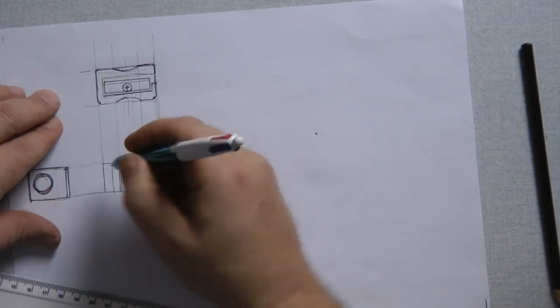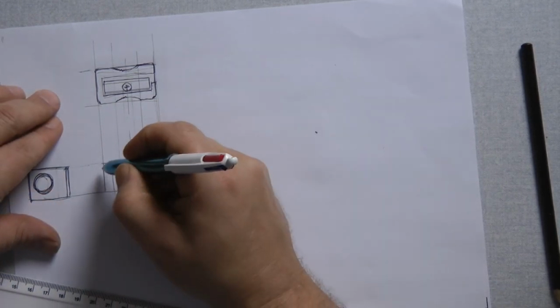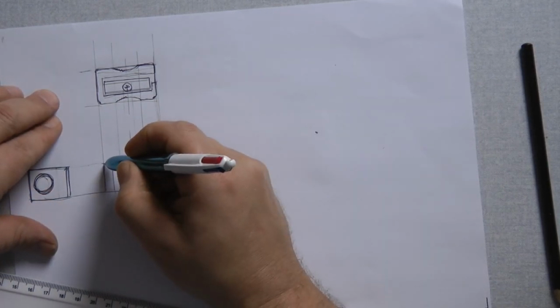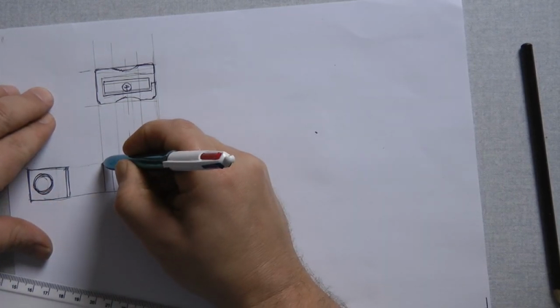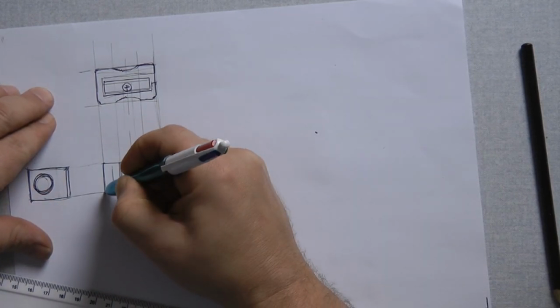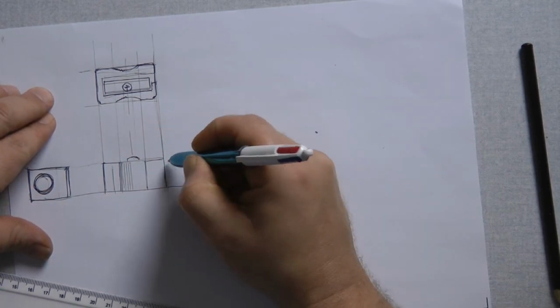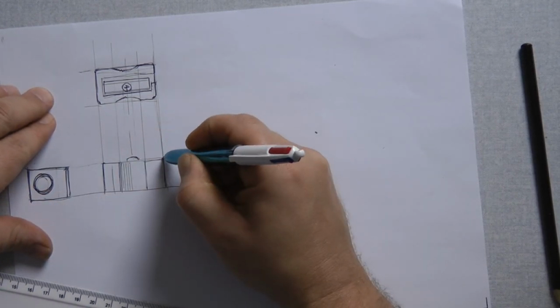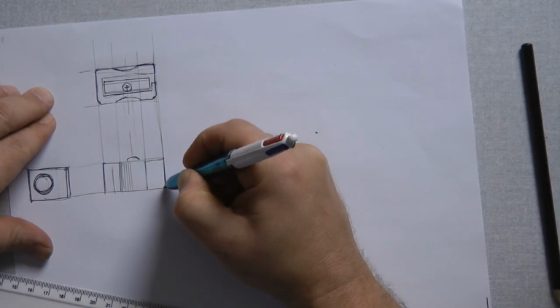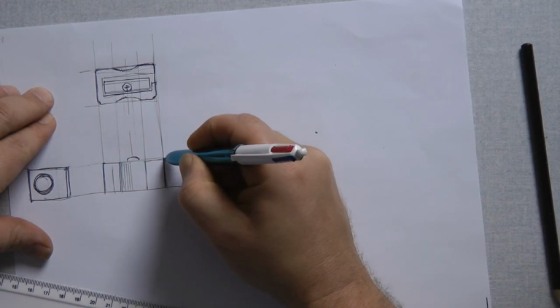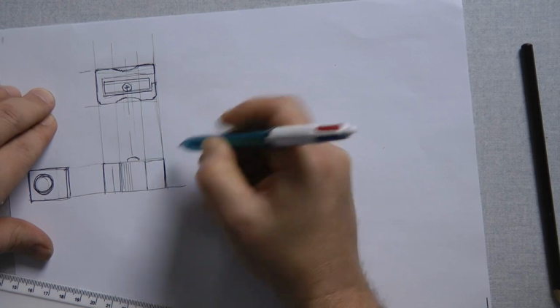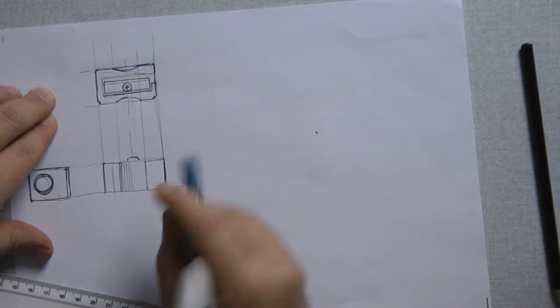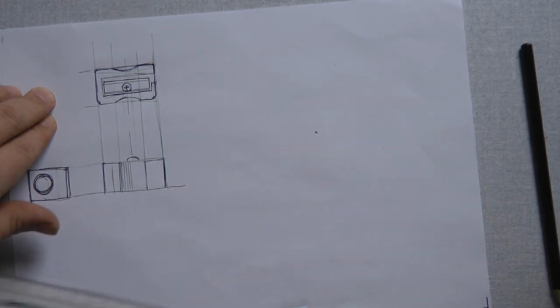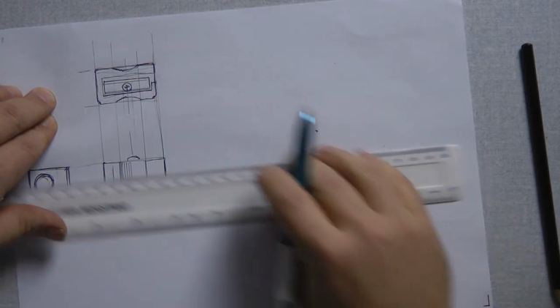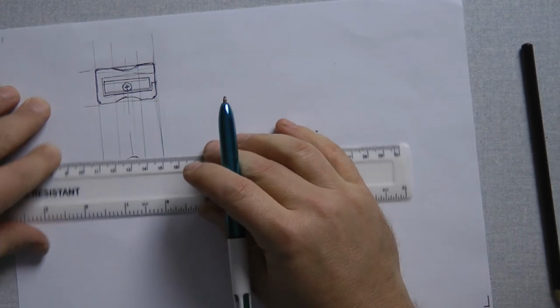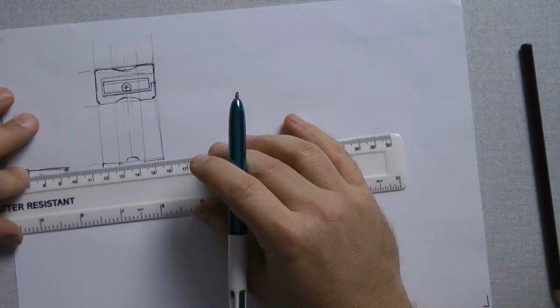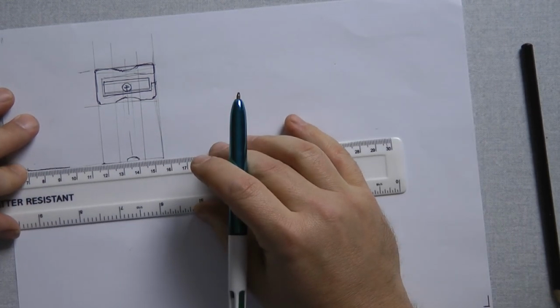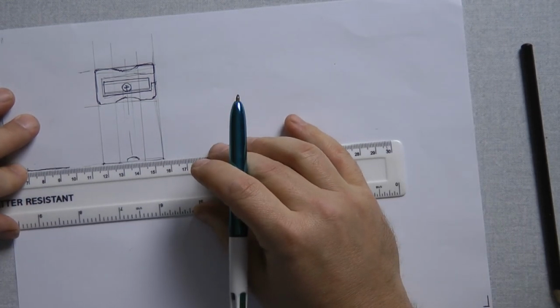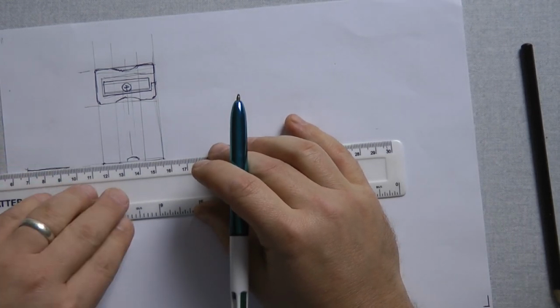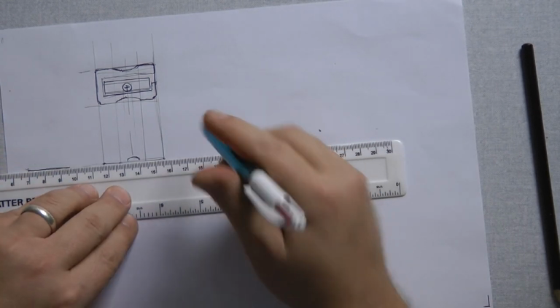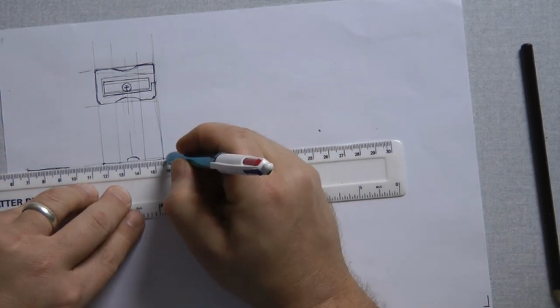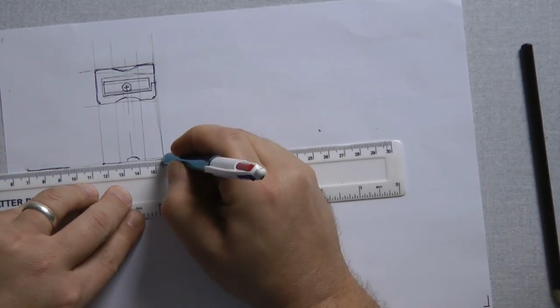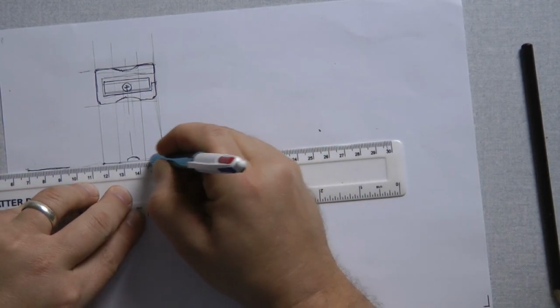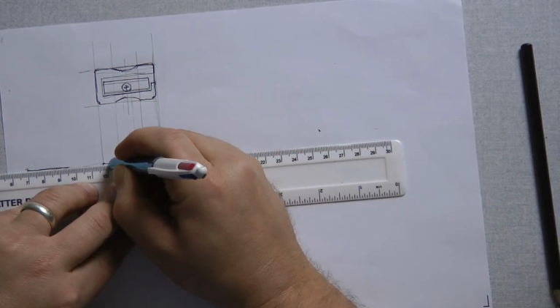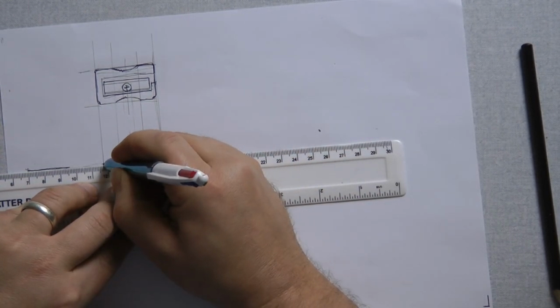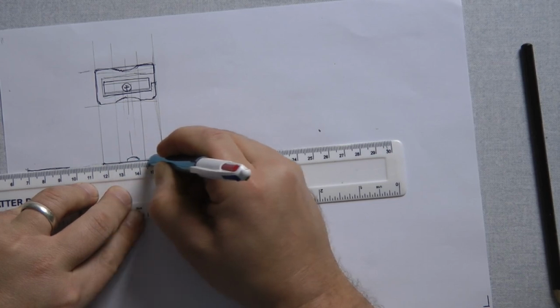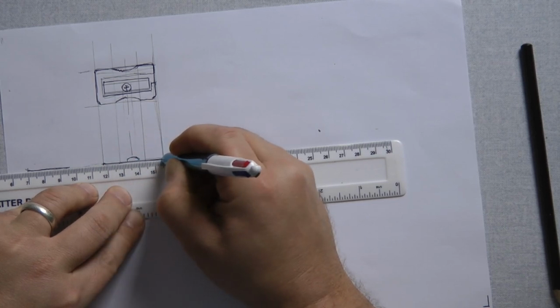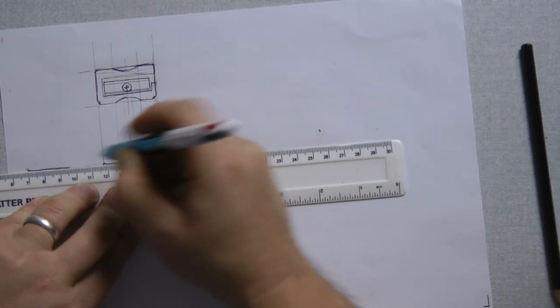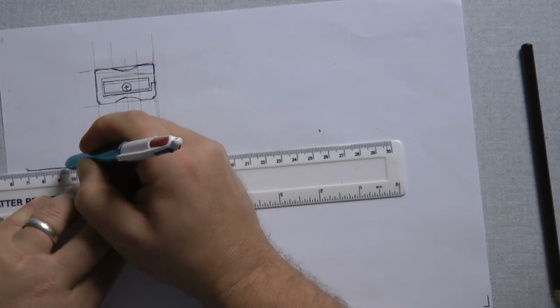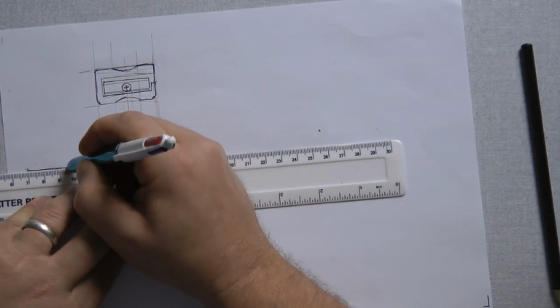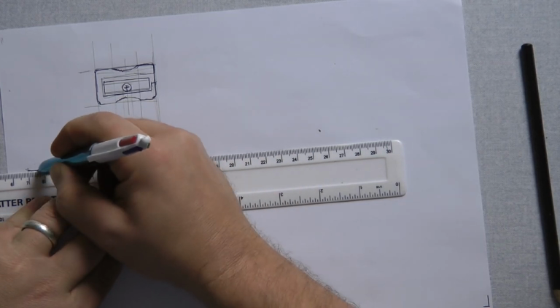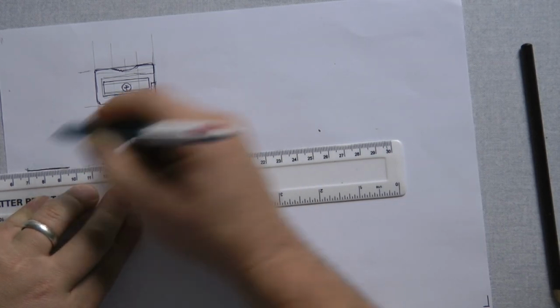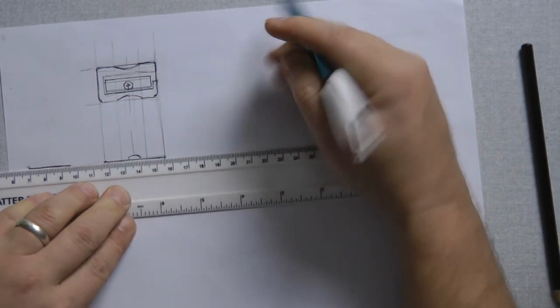So front elevation, plan view, front elevation, side elevation — that would be the rear, that would be the underside. Now I'm going to just darken those outside edges by going over them again. This is where with your ruler you could potentially really clean that up if you wanted to.